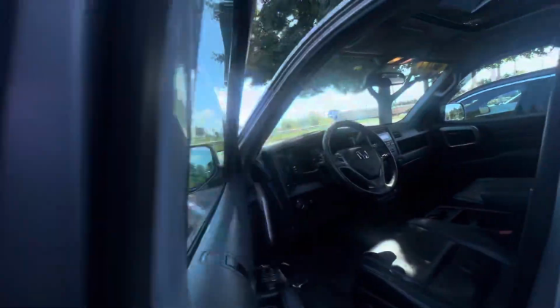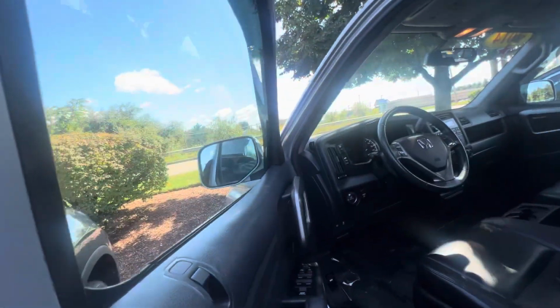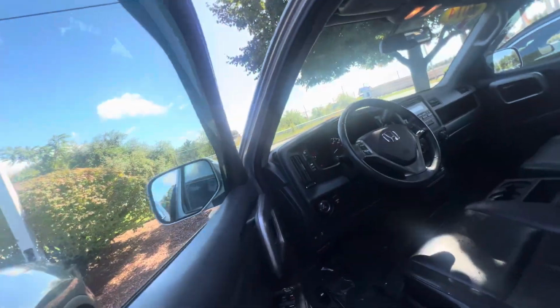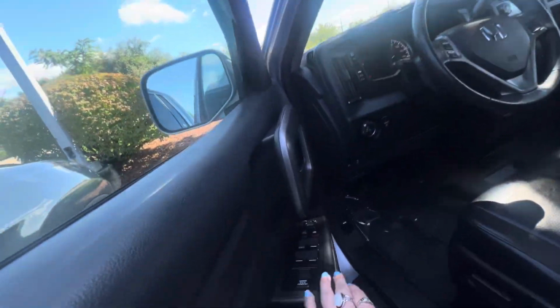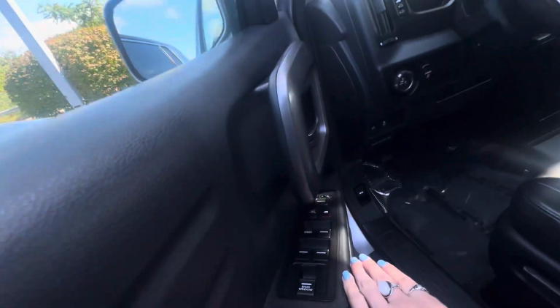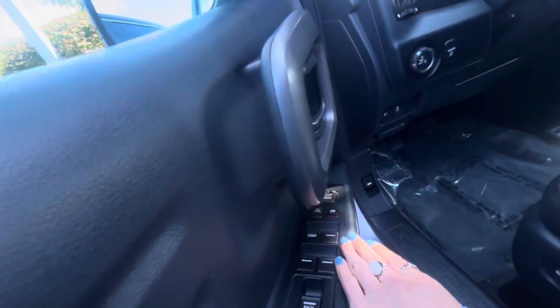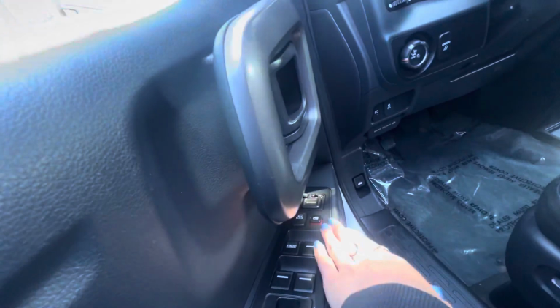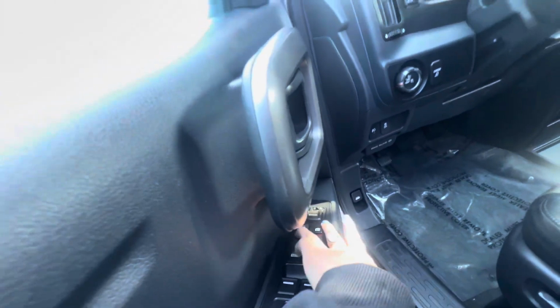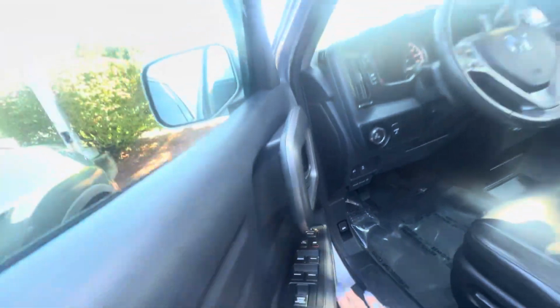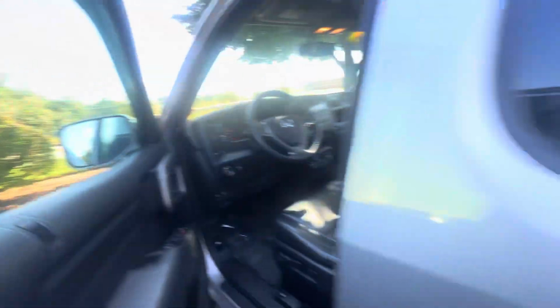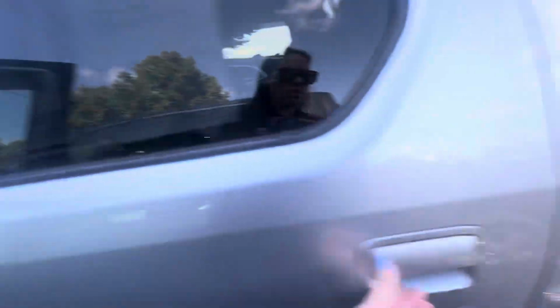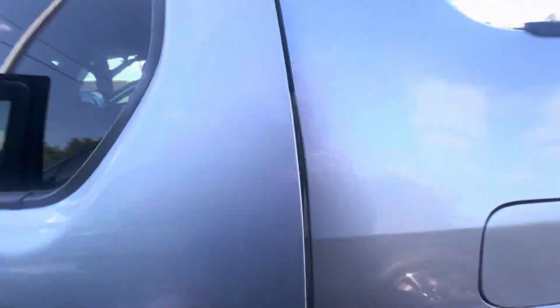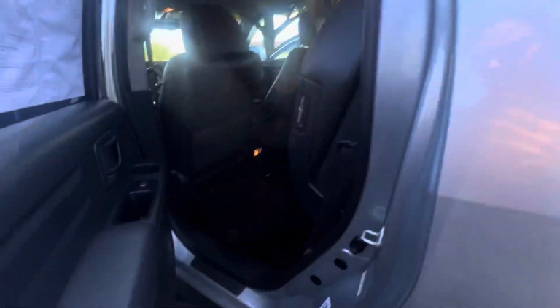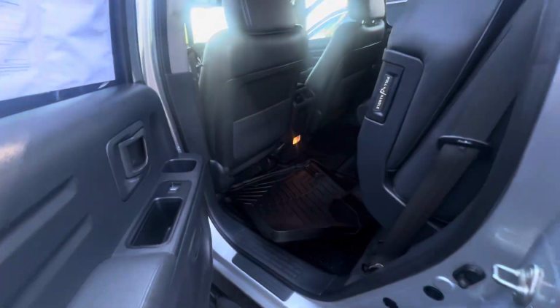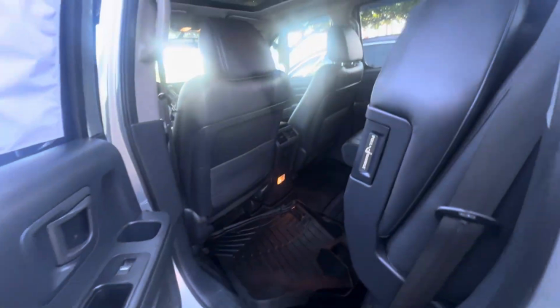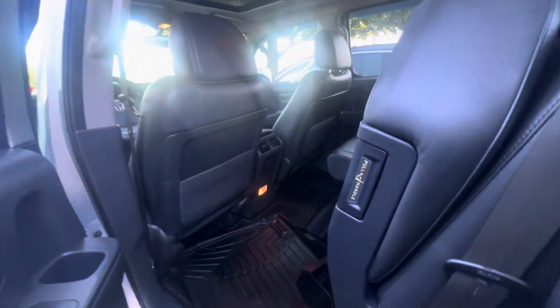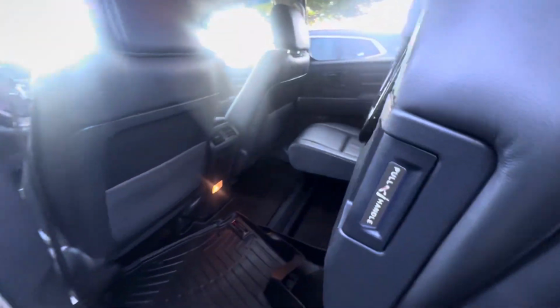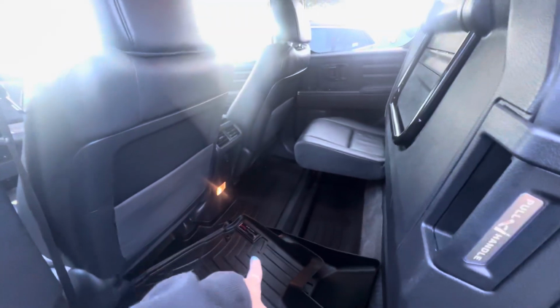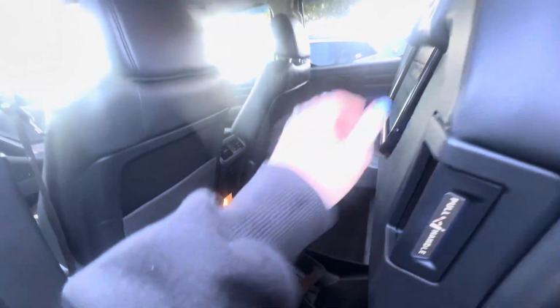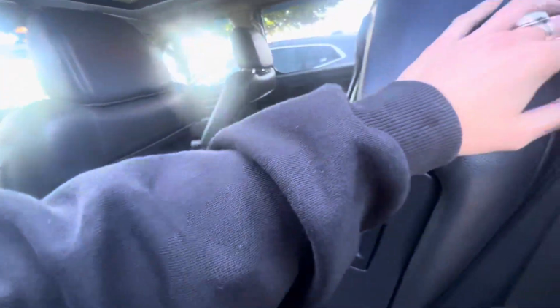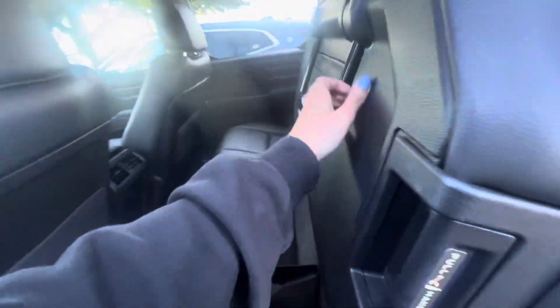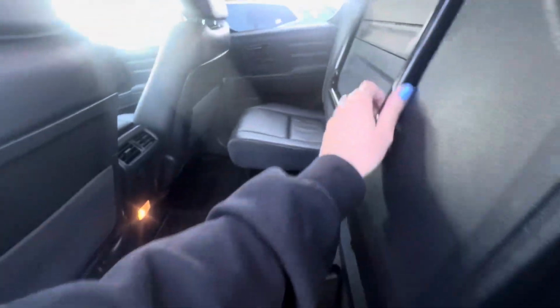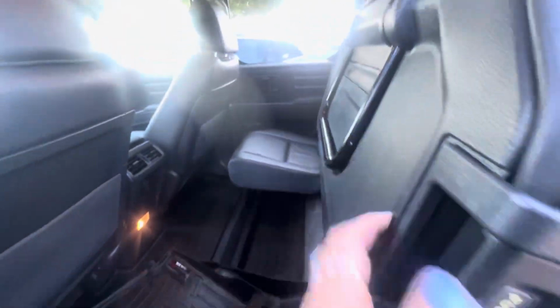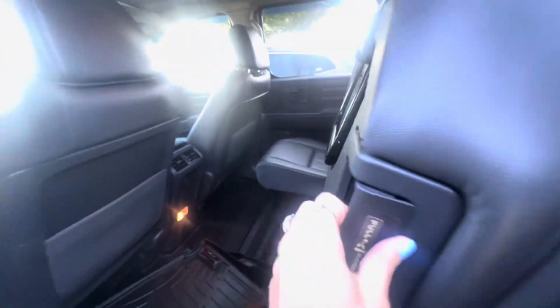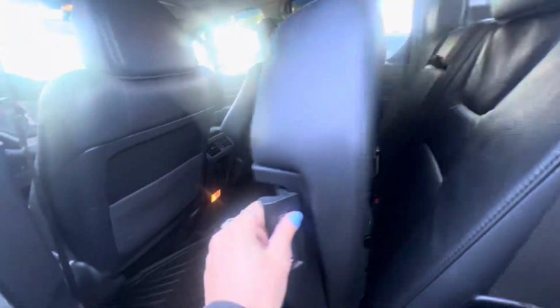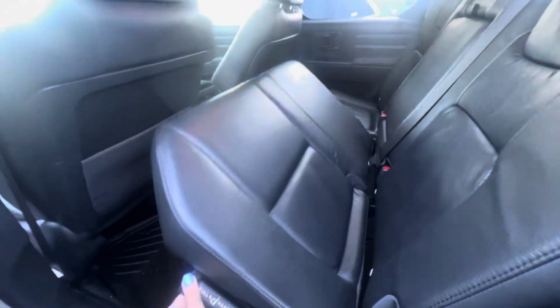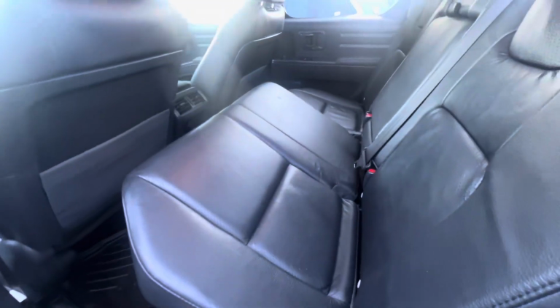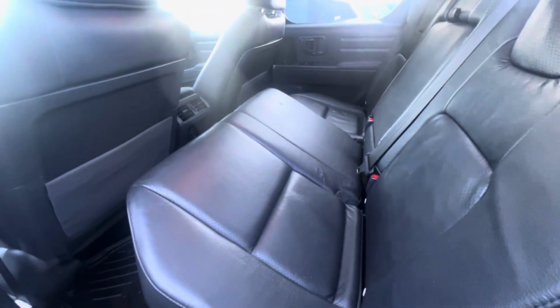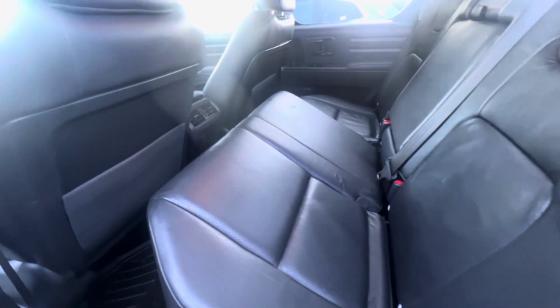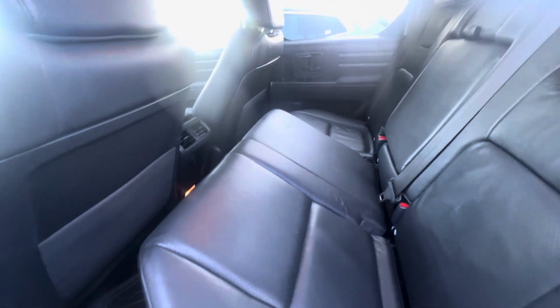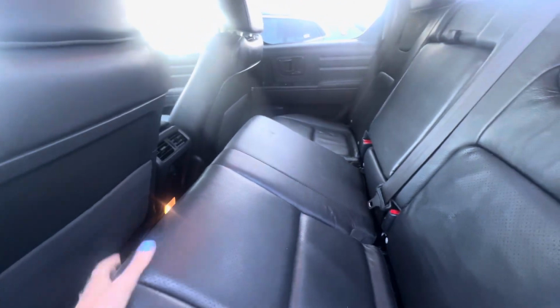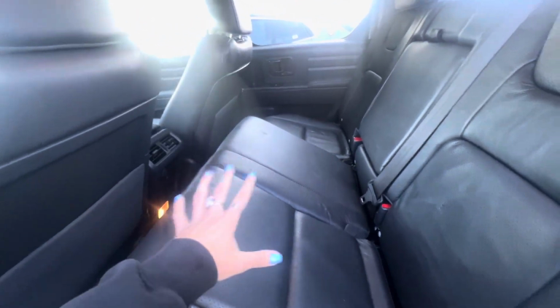Now let's check out the back seat. Seats go up. It does have WeatherTech all-season mats as well. Take this little handle here — the whole thing comes down. I'm not going to put it down because I don't want to crush the mat.